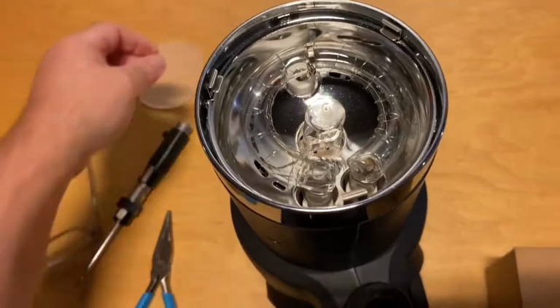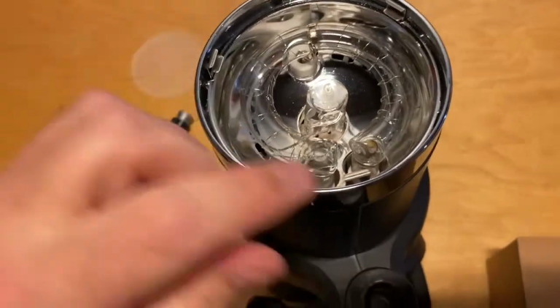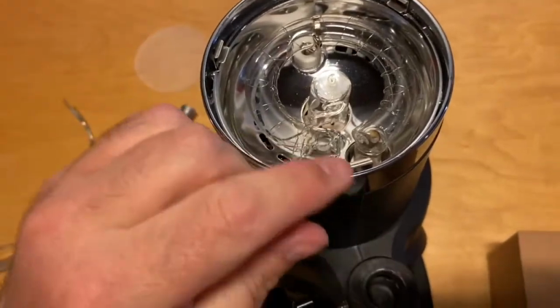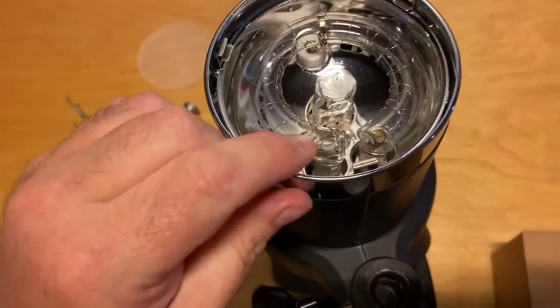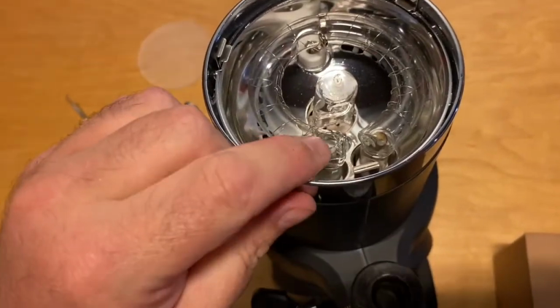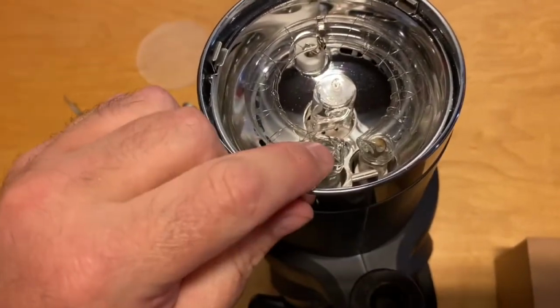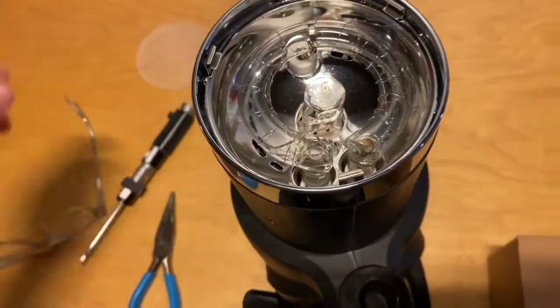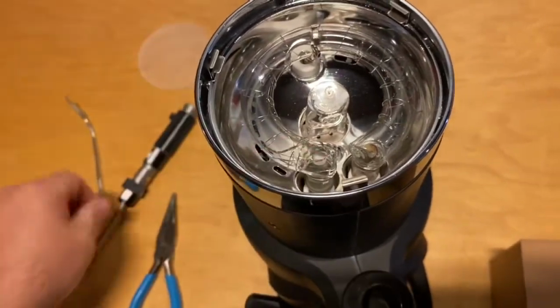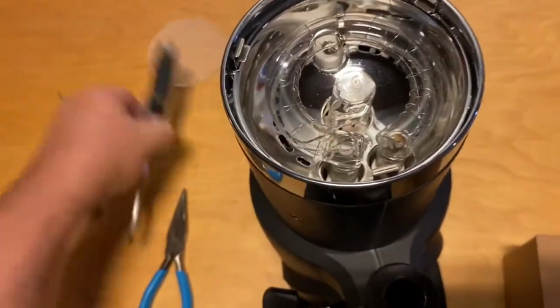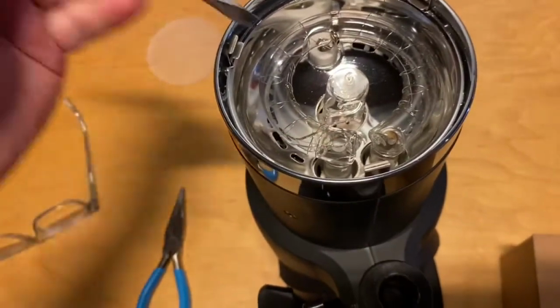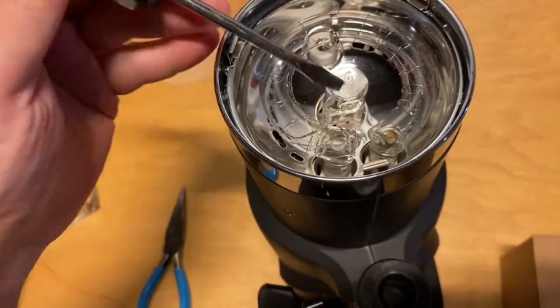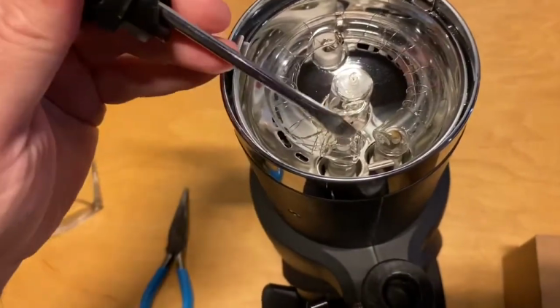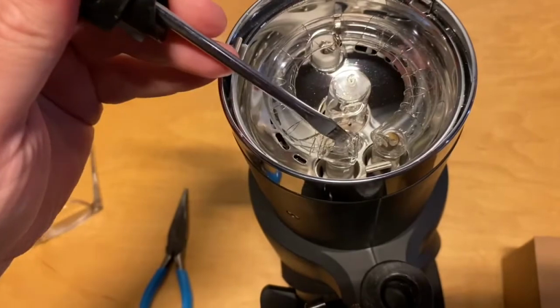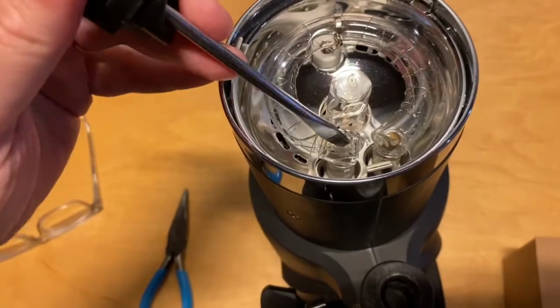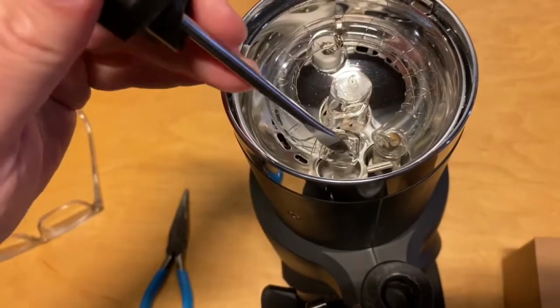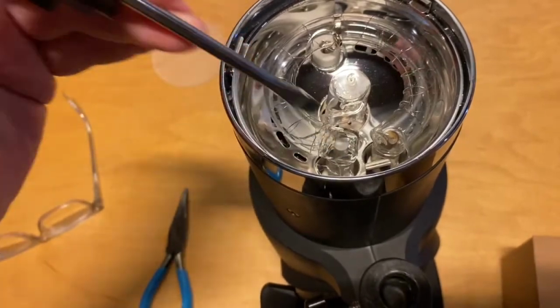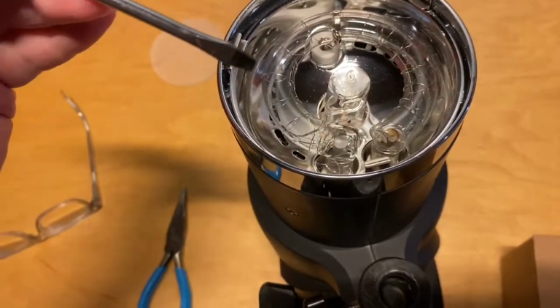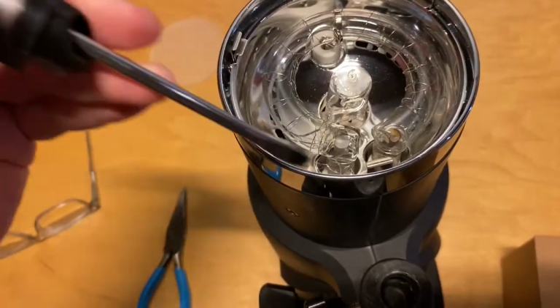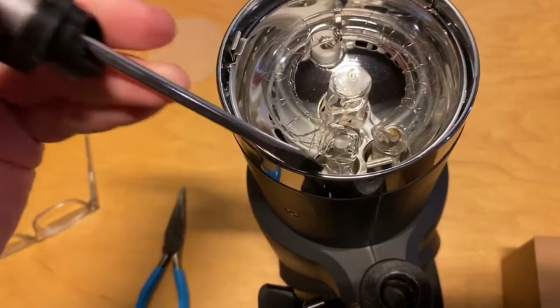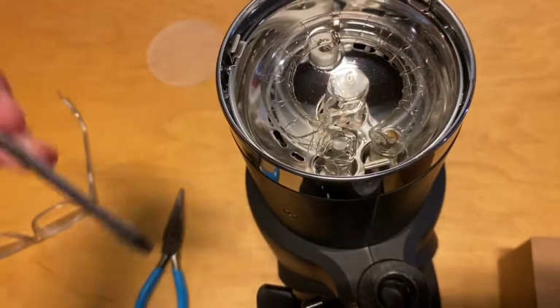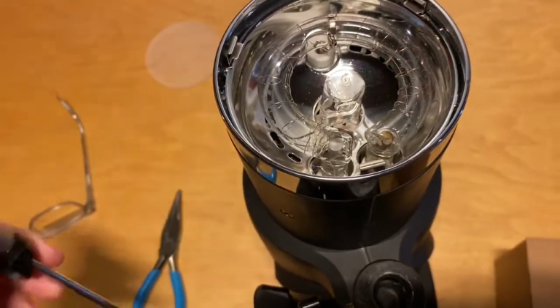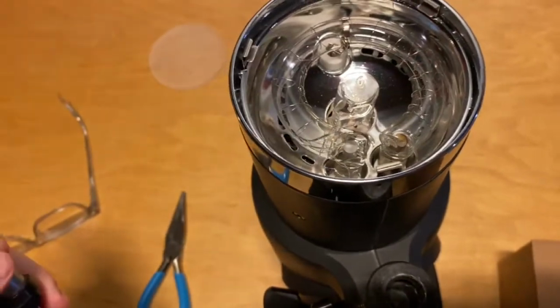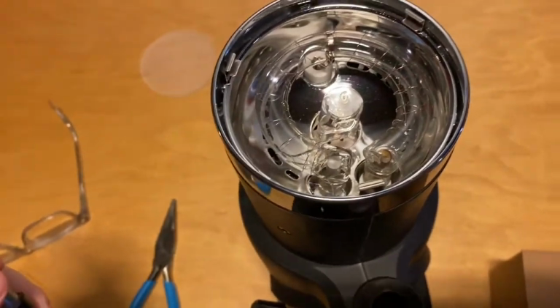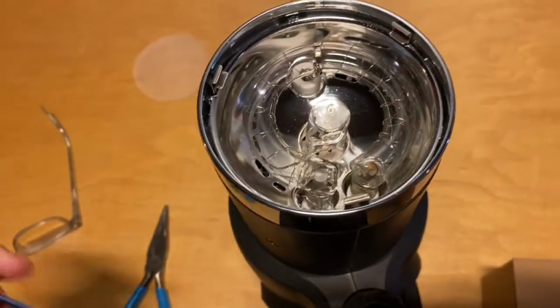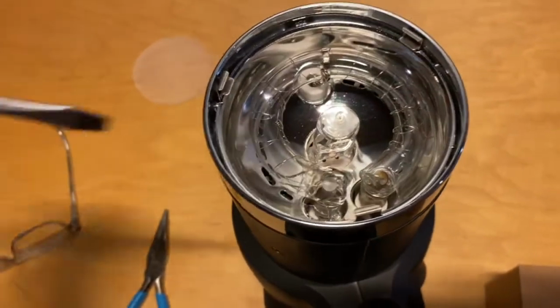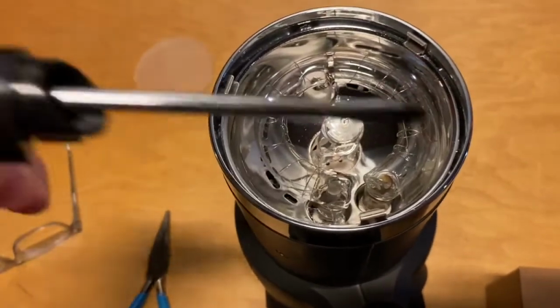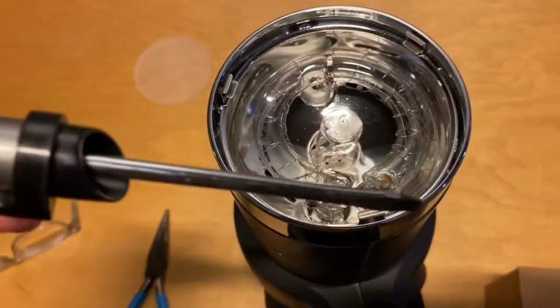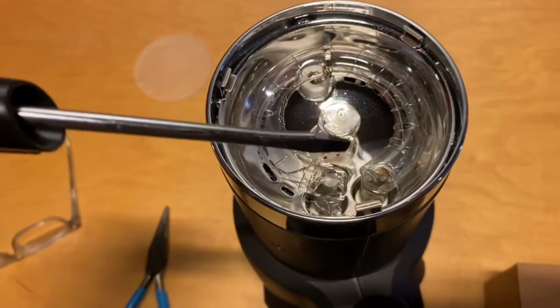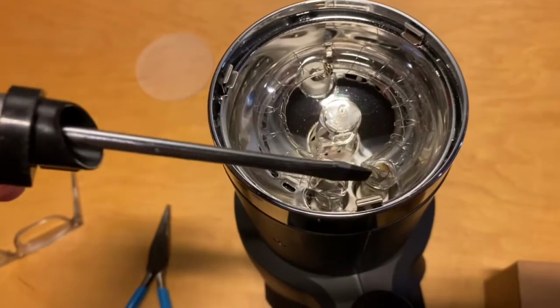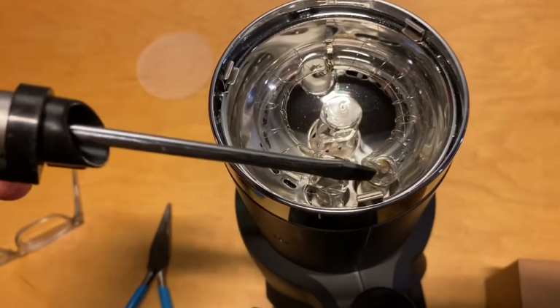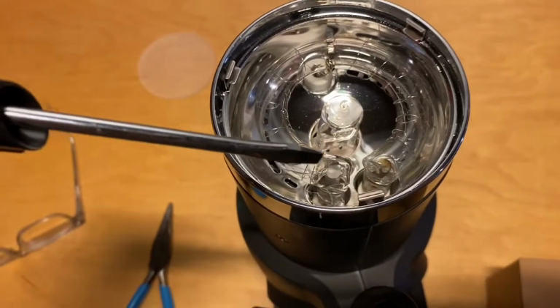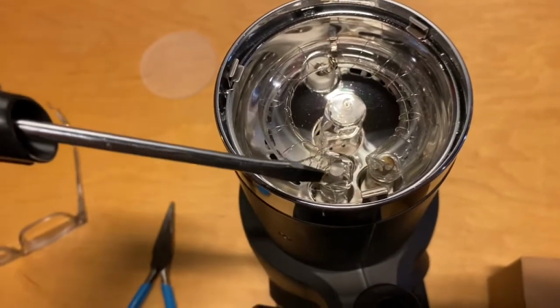We know this tube is gone because there's a giant hole here. There are also pieces of broken glass. Notice there's a plug here and a plug there — these are pins that go down inside the light.